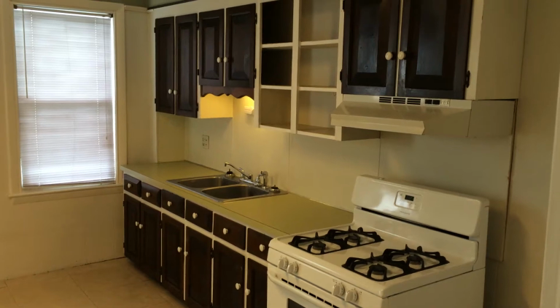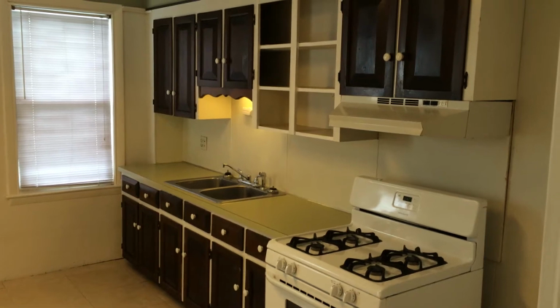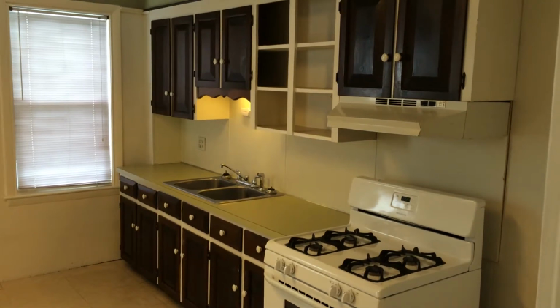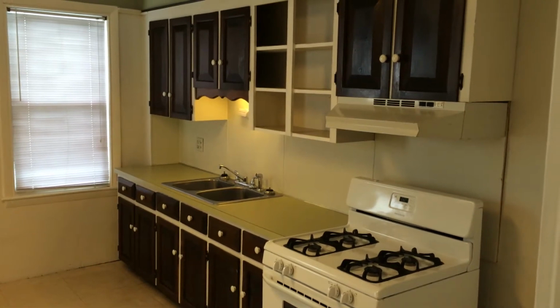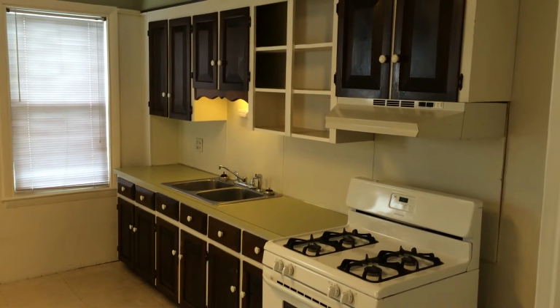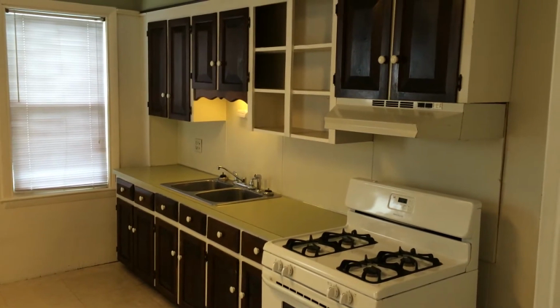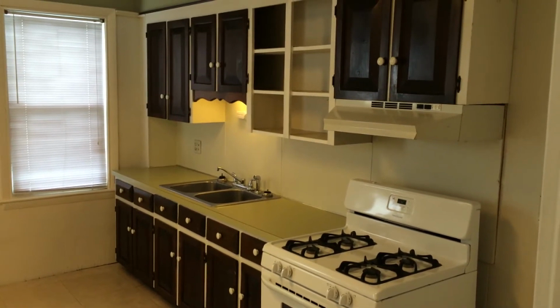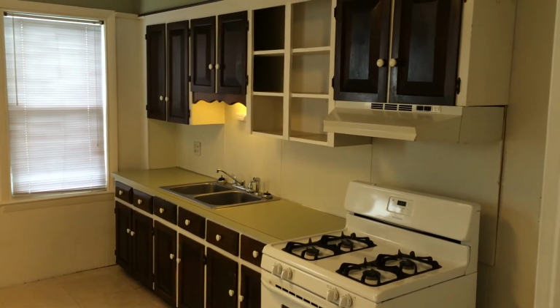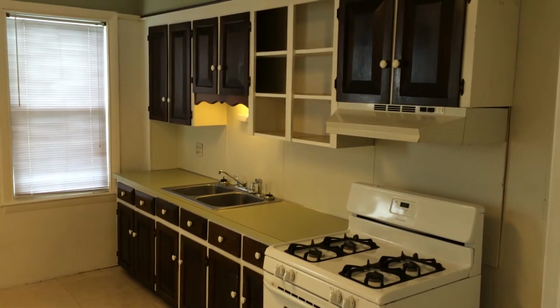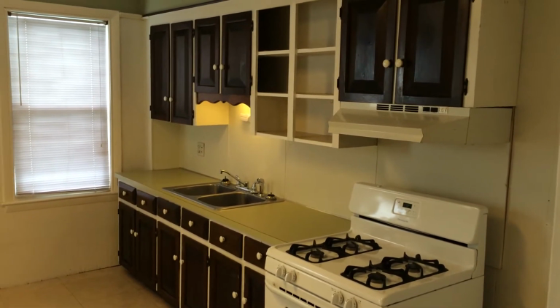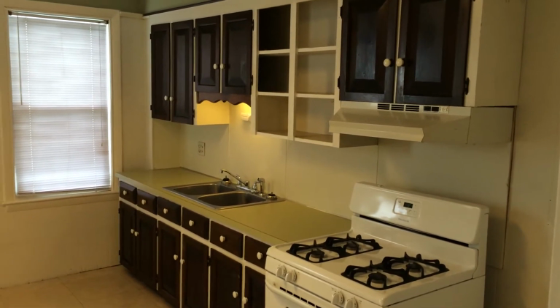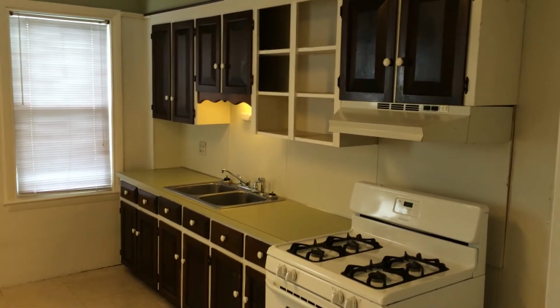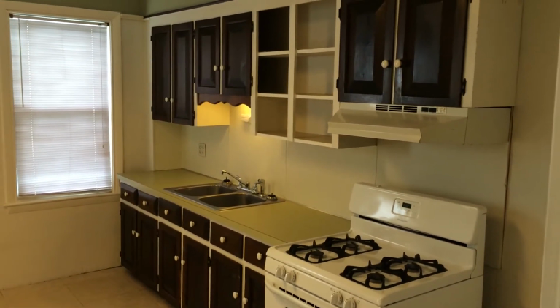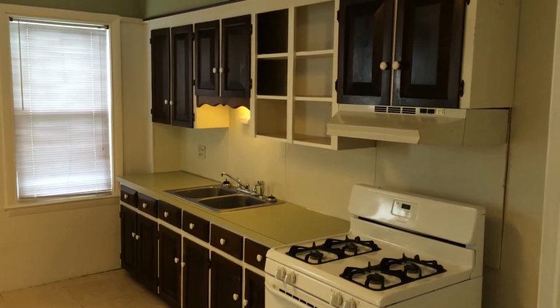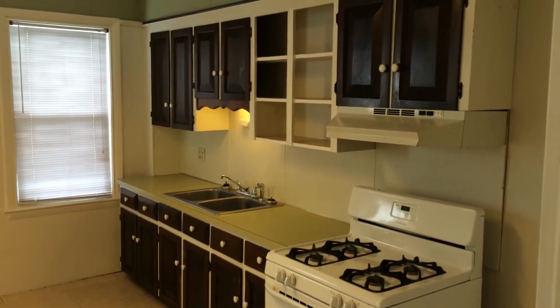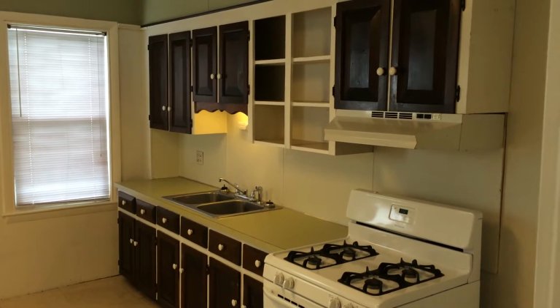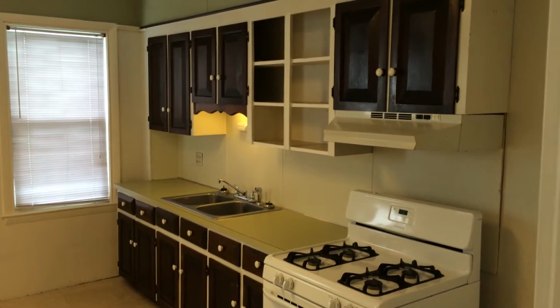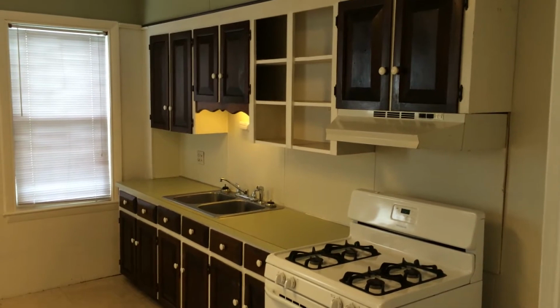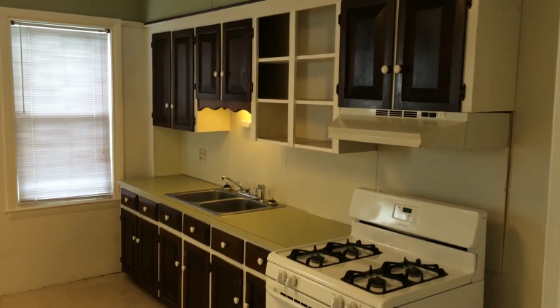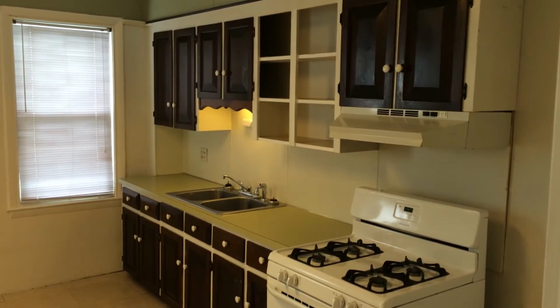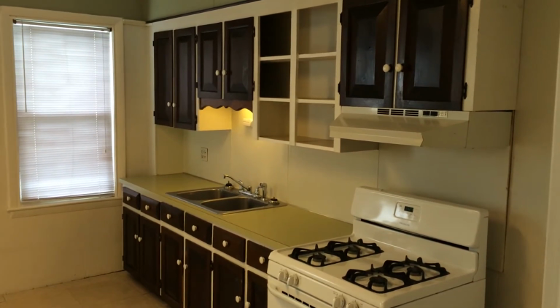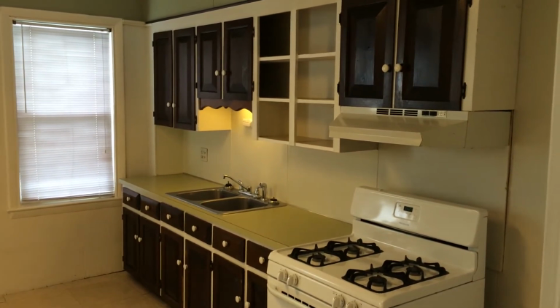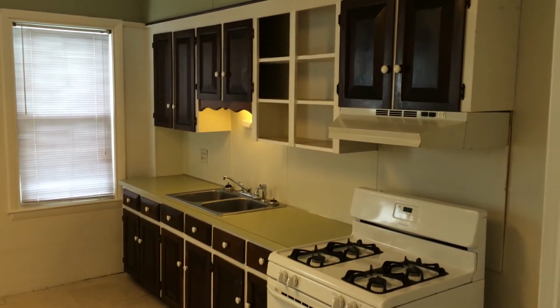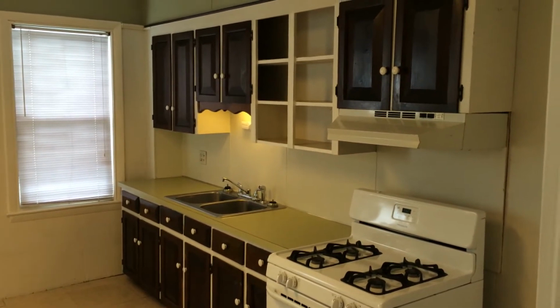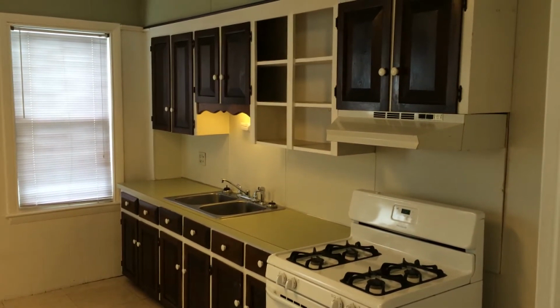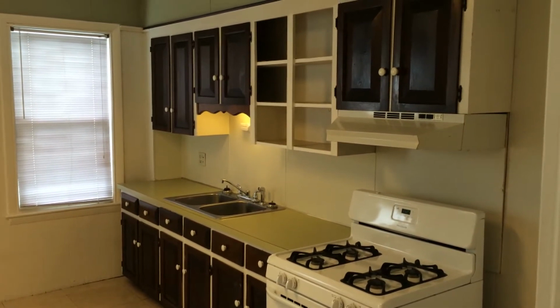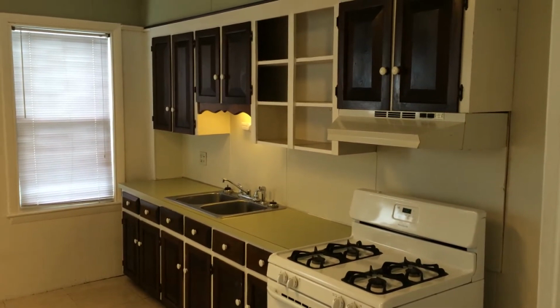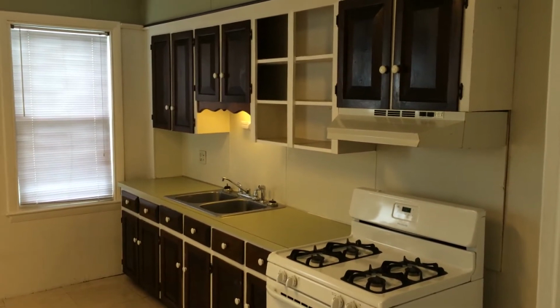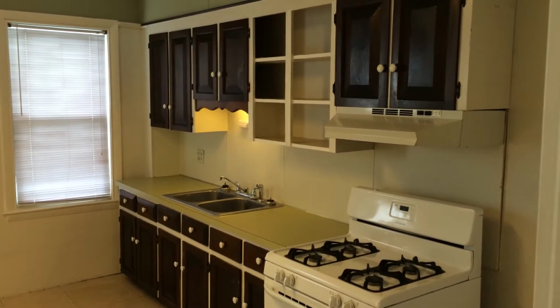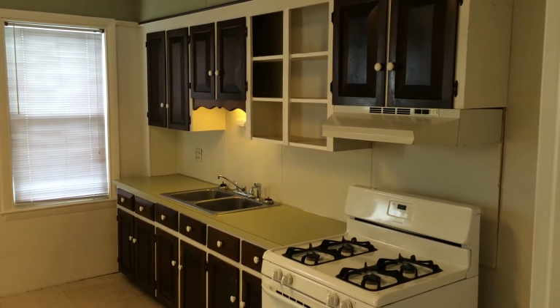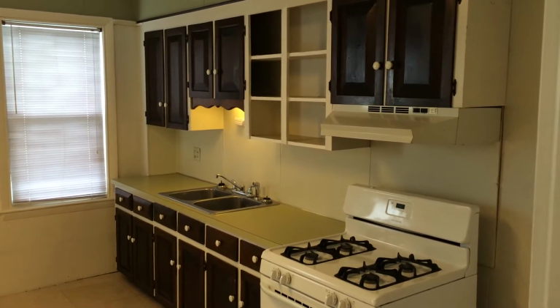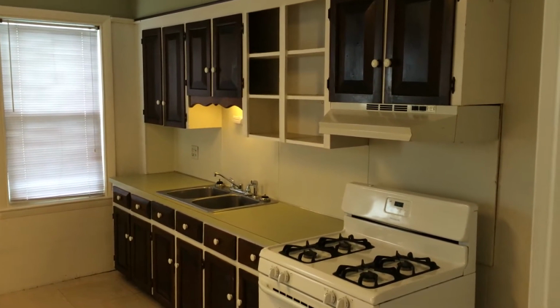Hello, this is Gregory from Nexus Property Management for 79 Summer Street, Unit 1st Floor Left, located in Lincoln, Rhode Island.